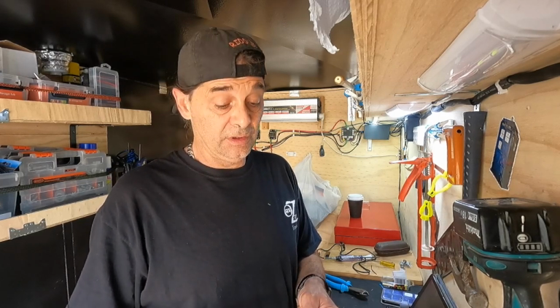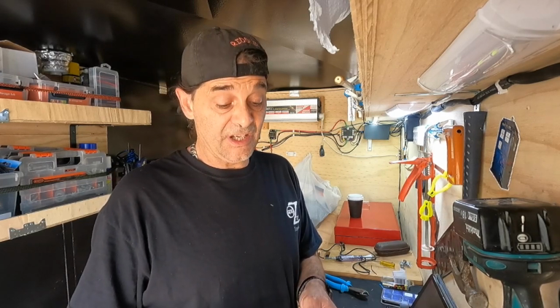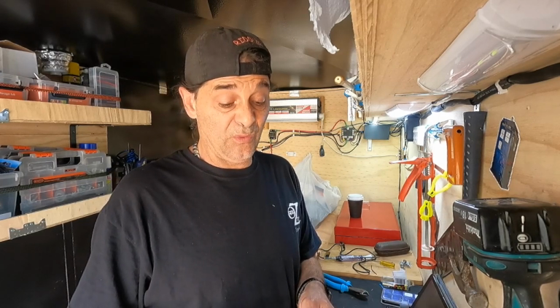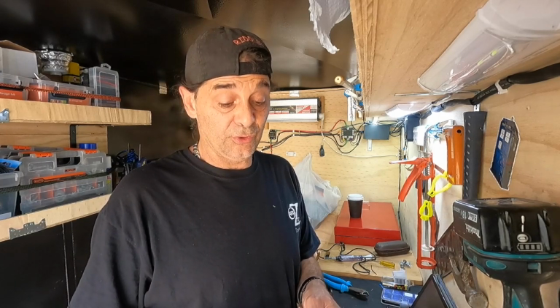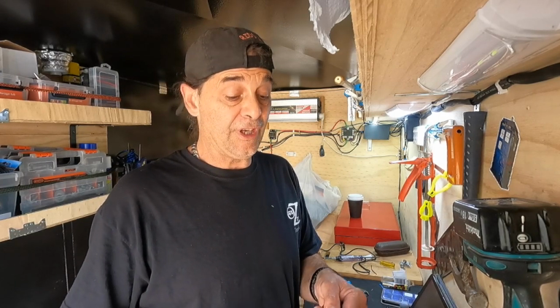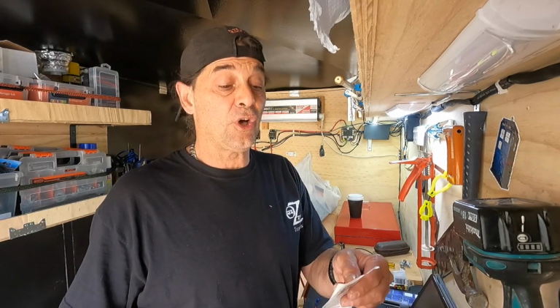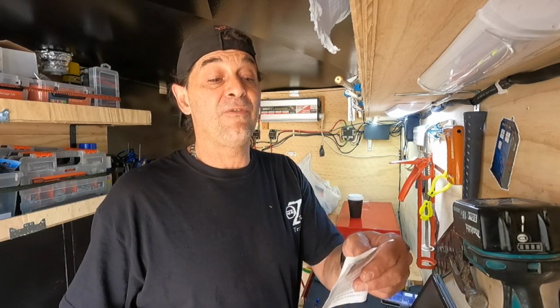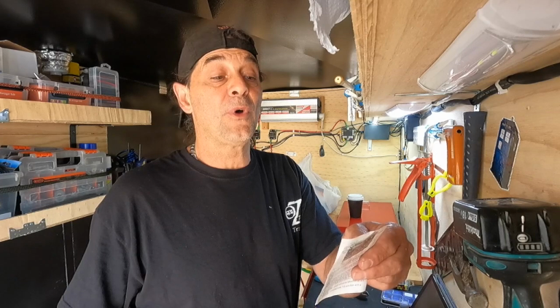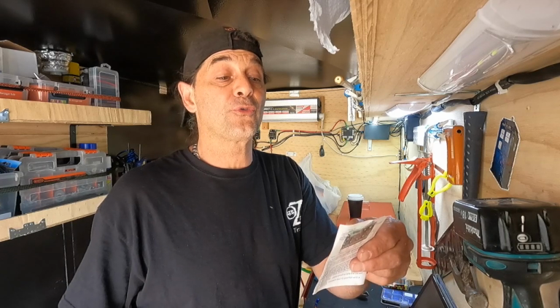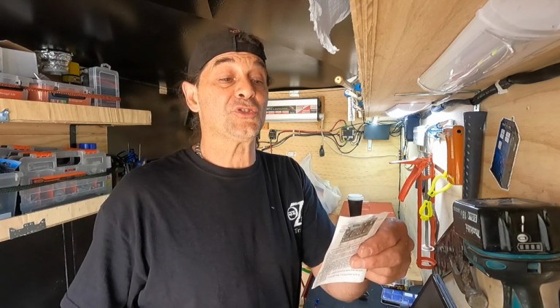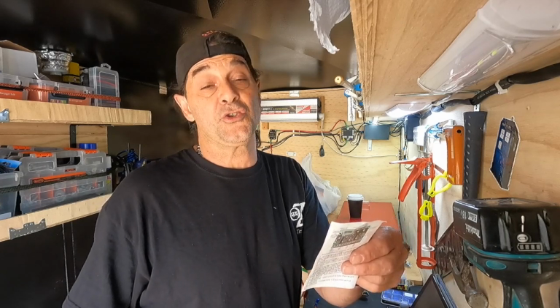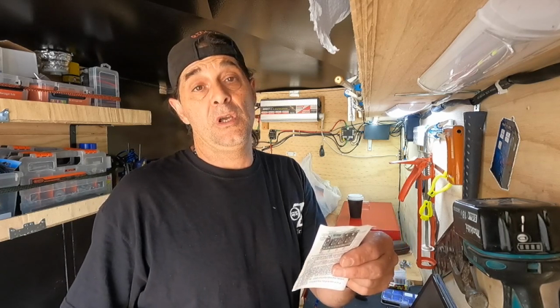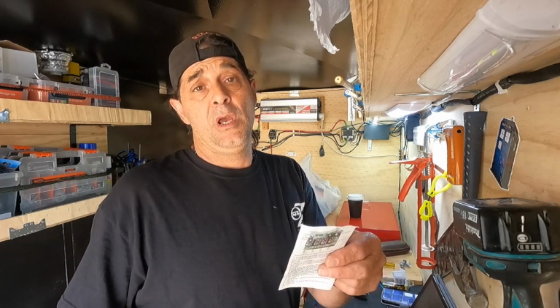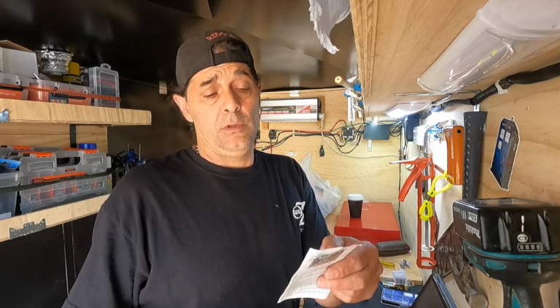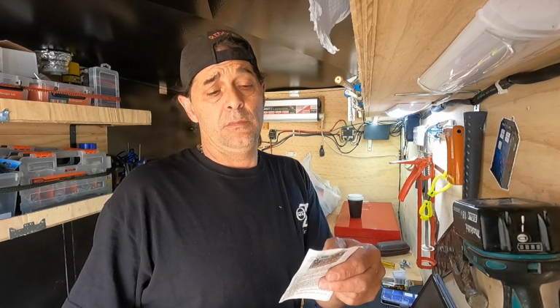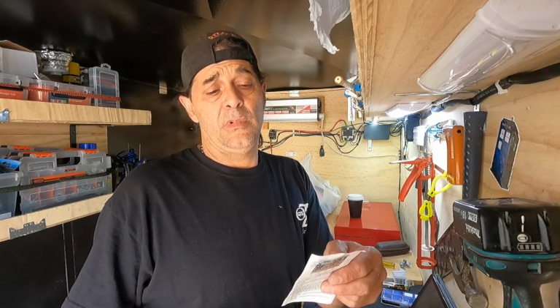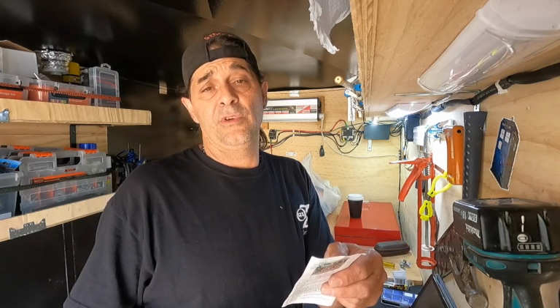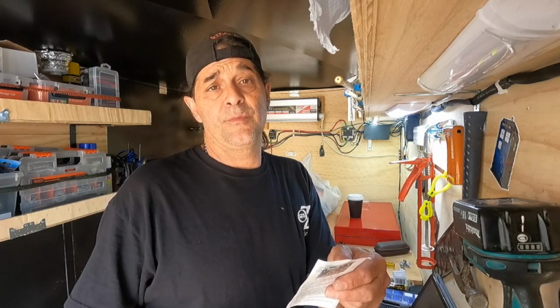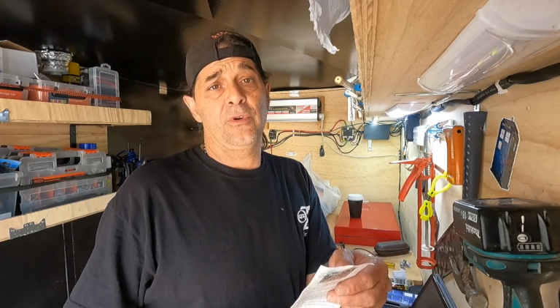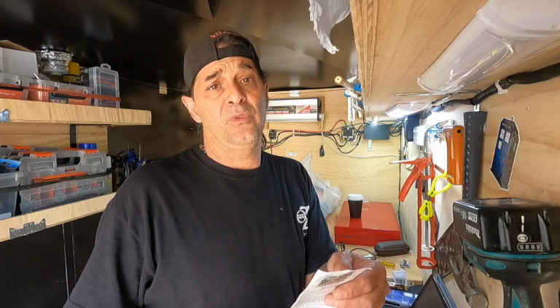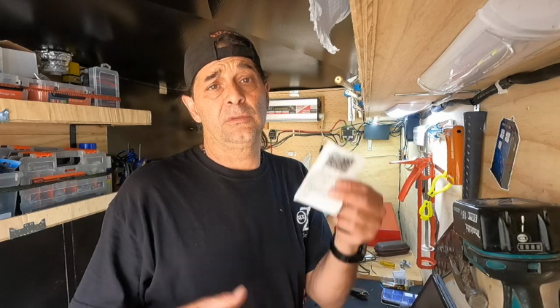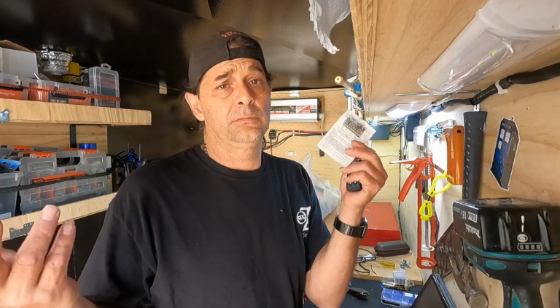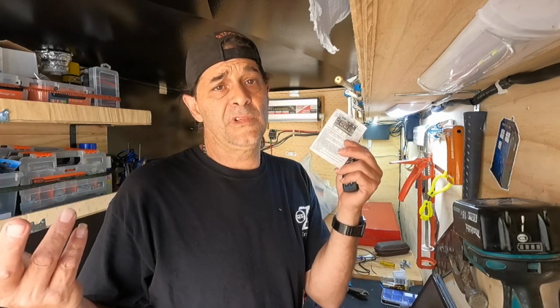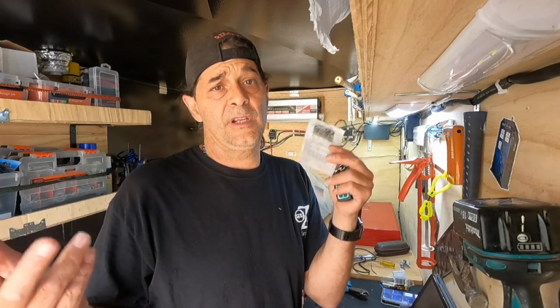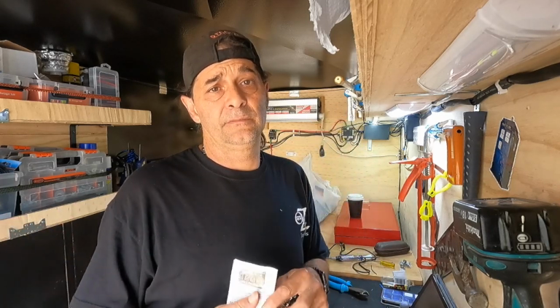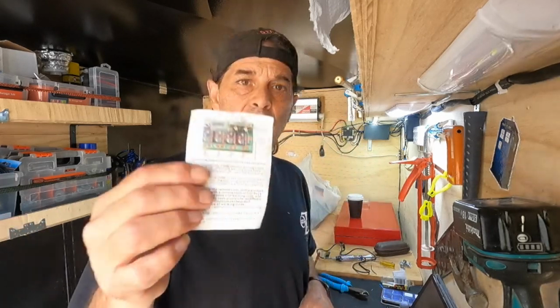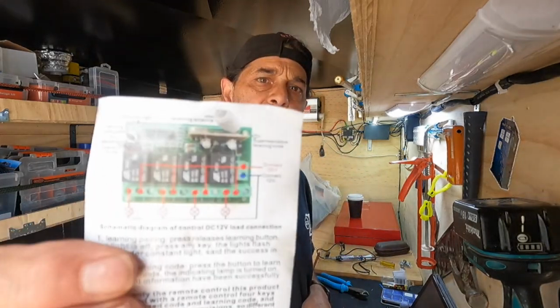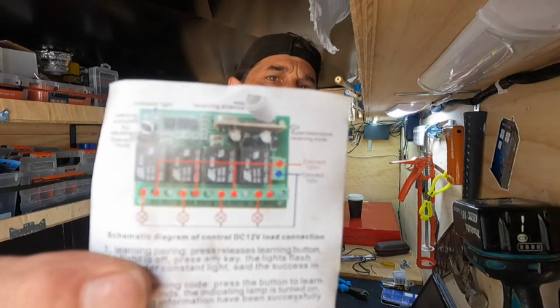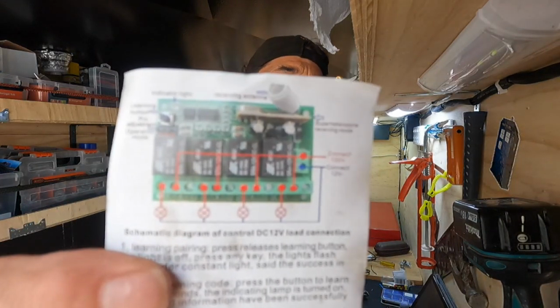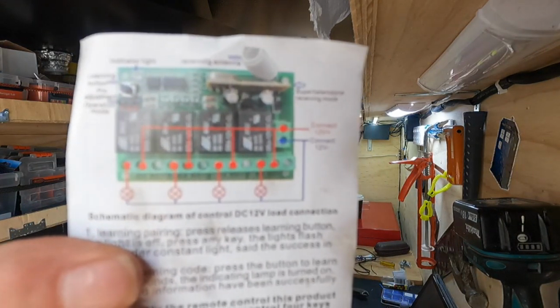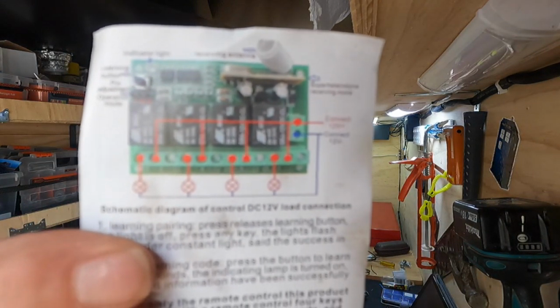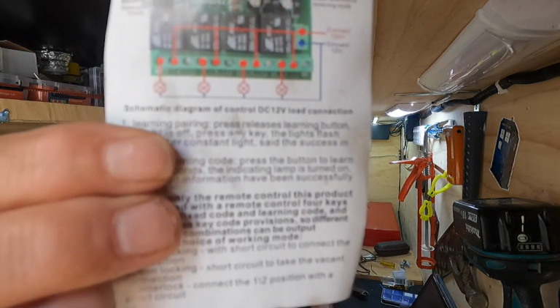We're going to install a 12-volt learning-type 4 remote control switch. In other words, it's a remote control for 12 volts — that's about it. Here's the plan to actually wire it all up.